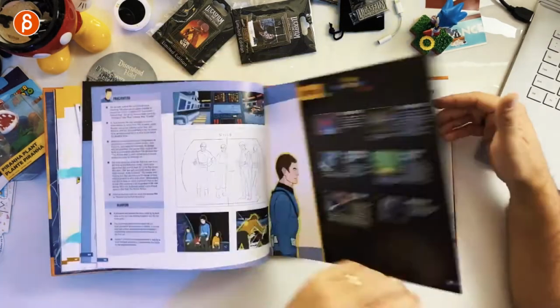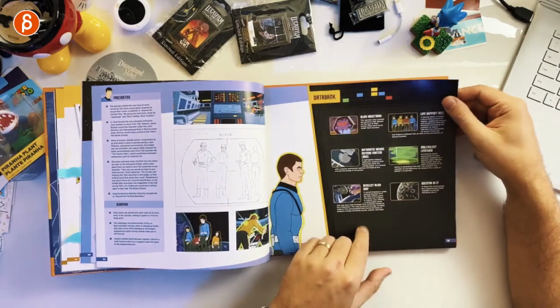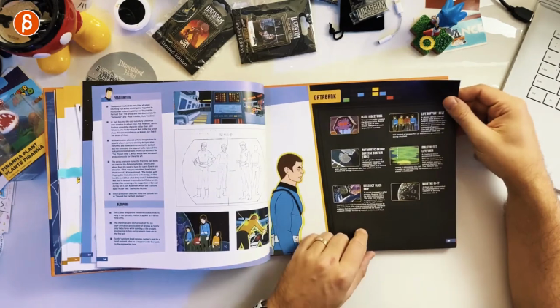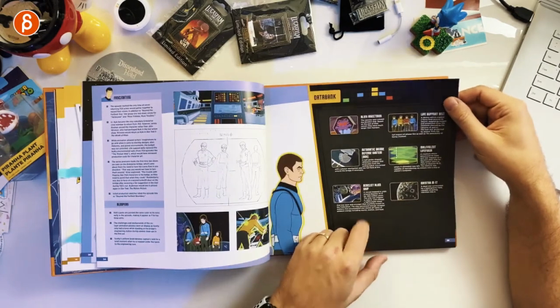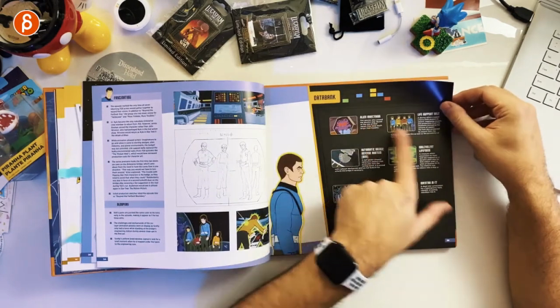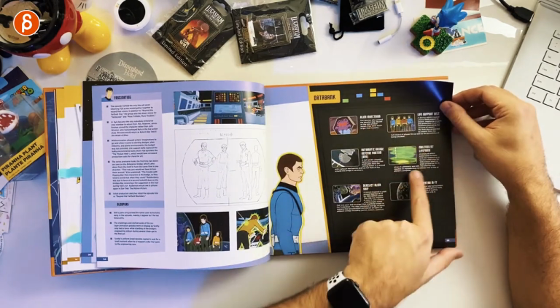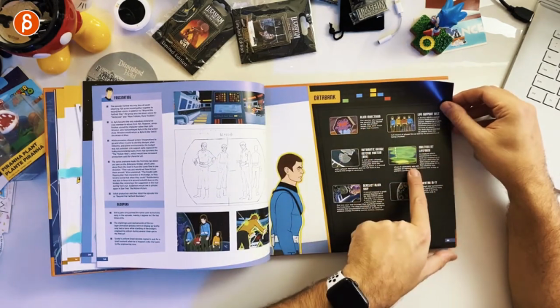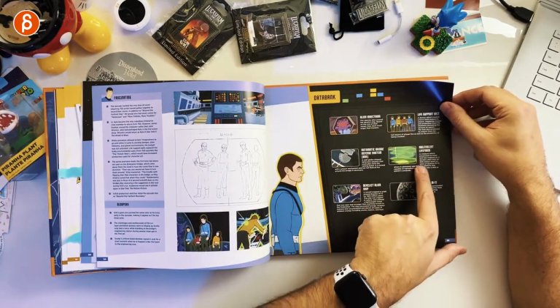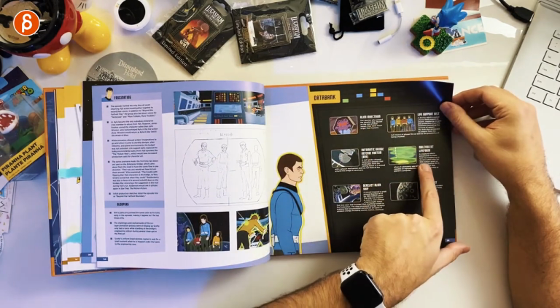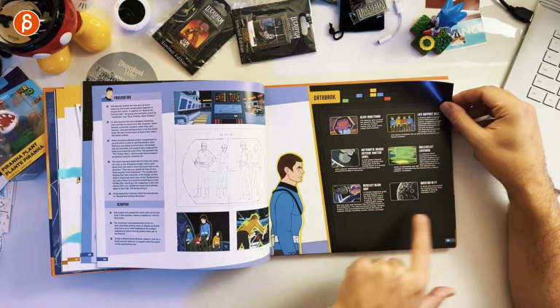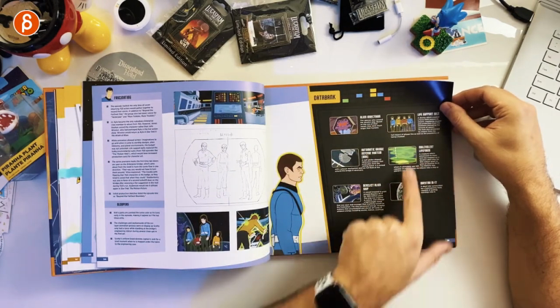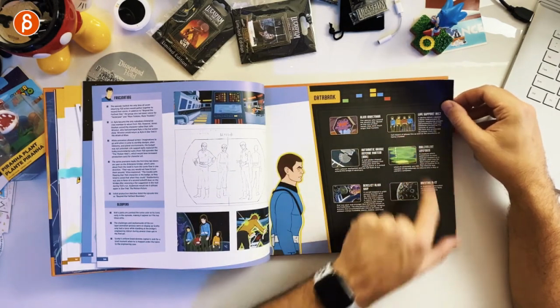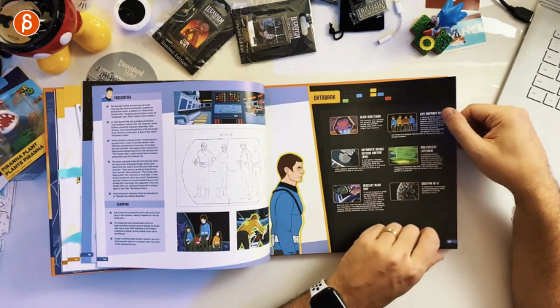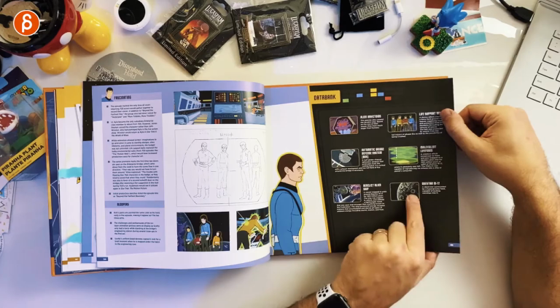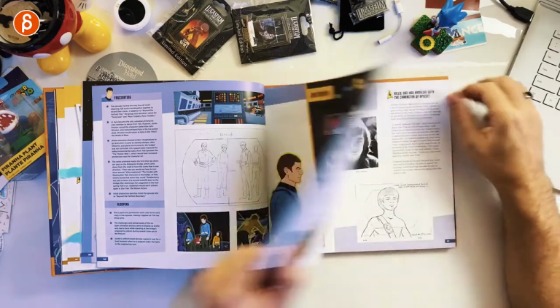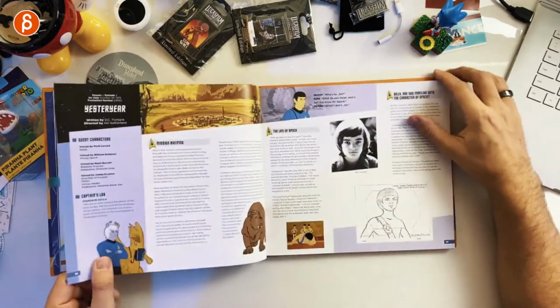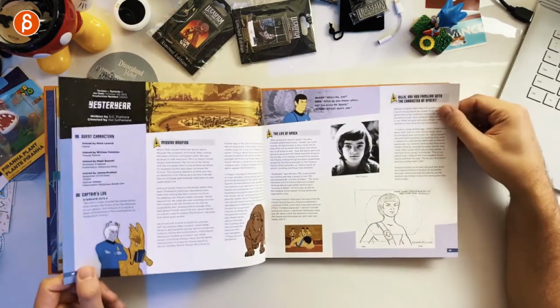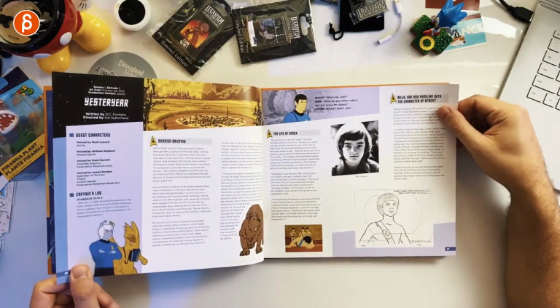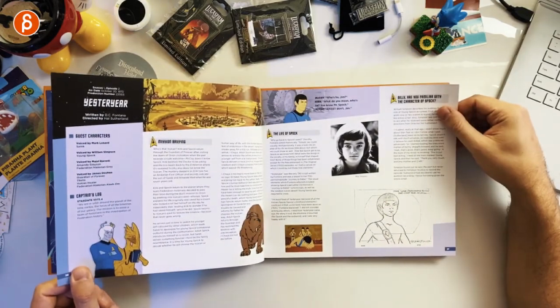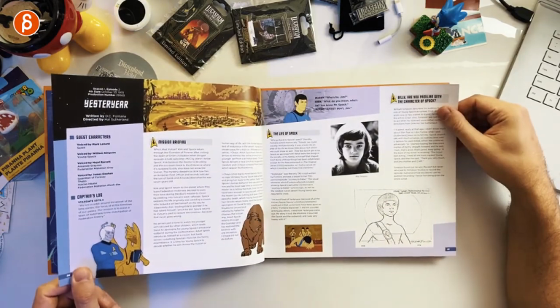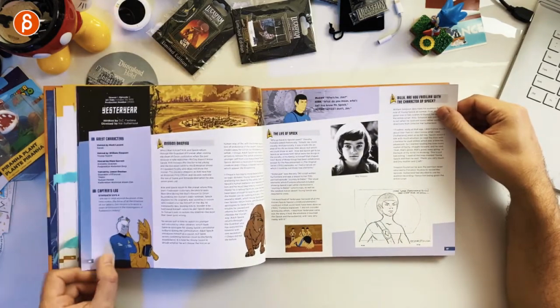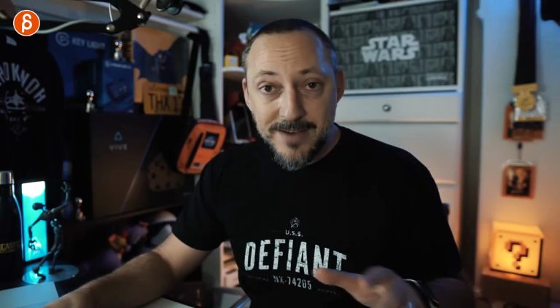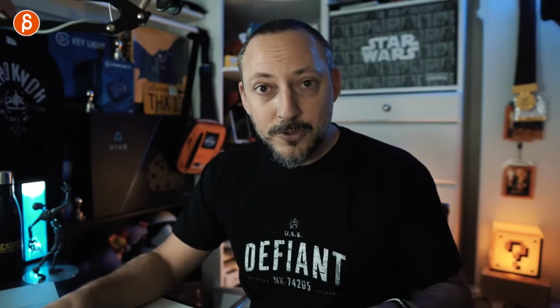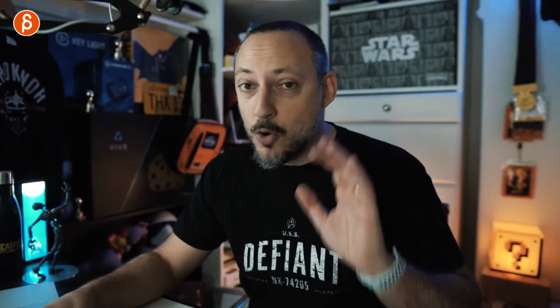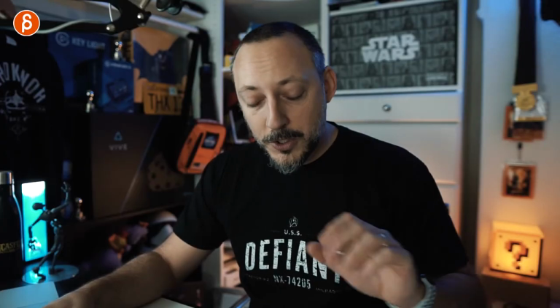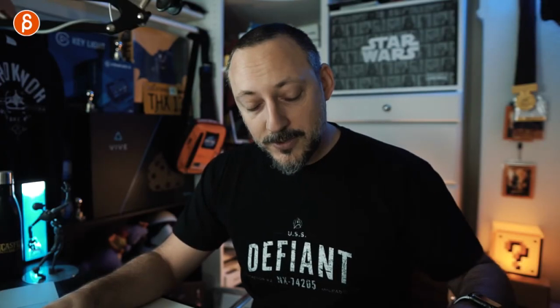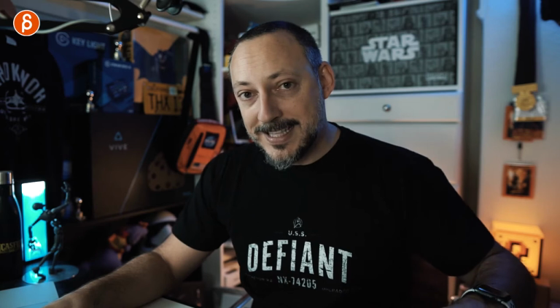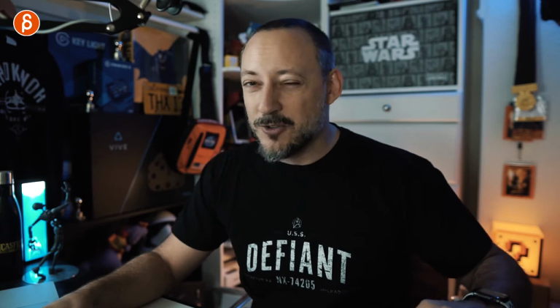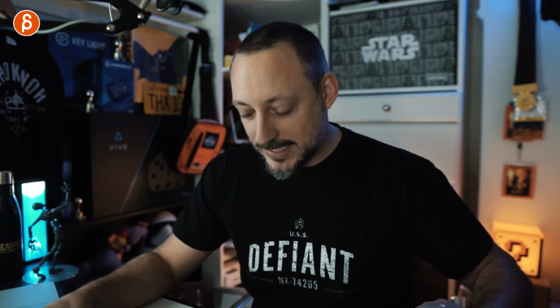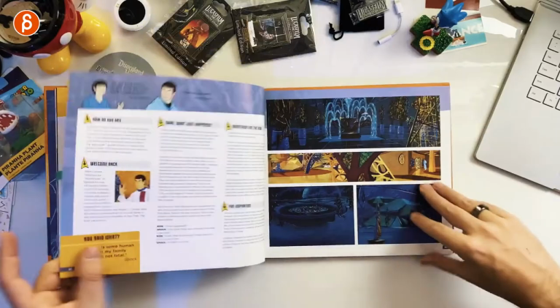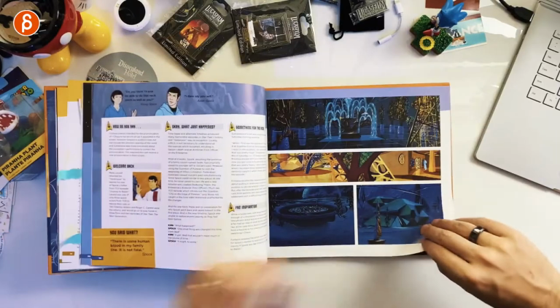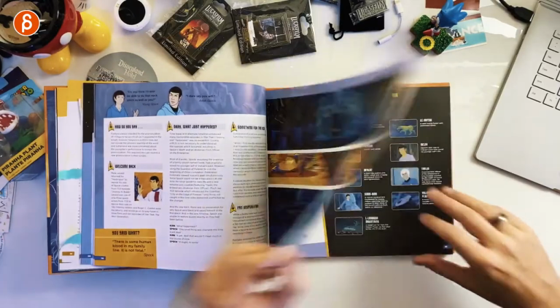There's also a data bank outlining what's going on — what kind of life forms, what kind of props, what kind of planets. This is an awesome episode by the way. 'Yesteryear' — if you have access to the show, watch that one at least. It's great. So this continues on for every single episode.